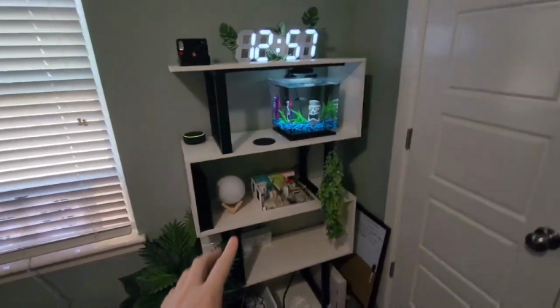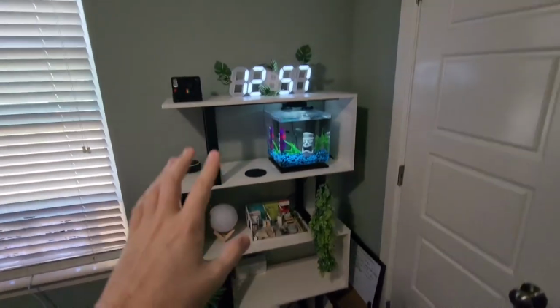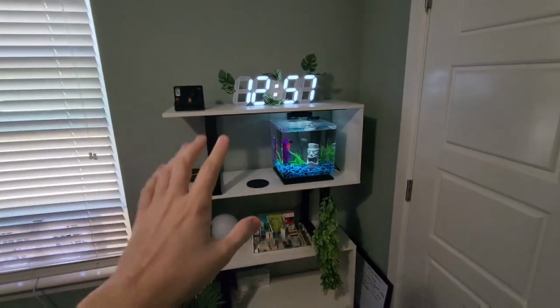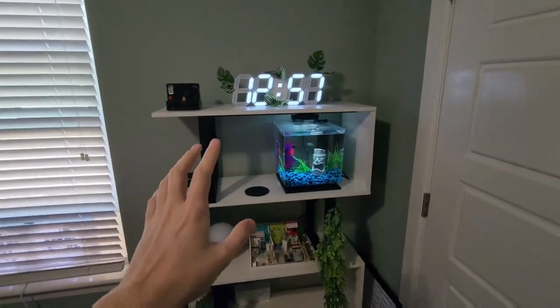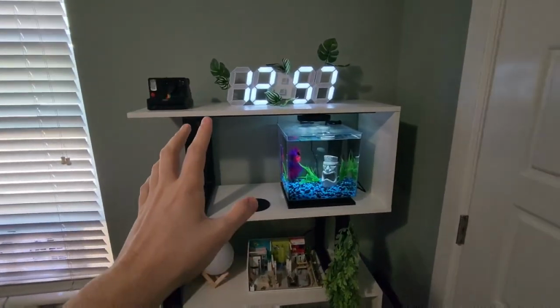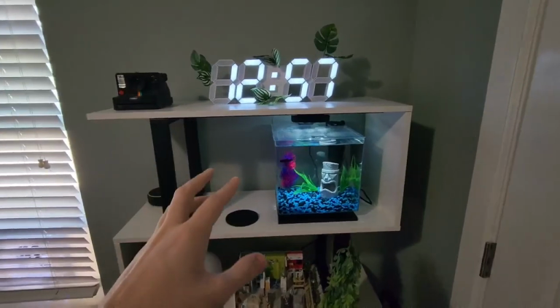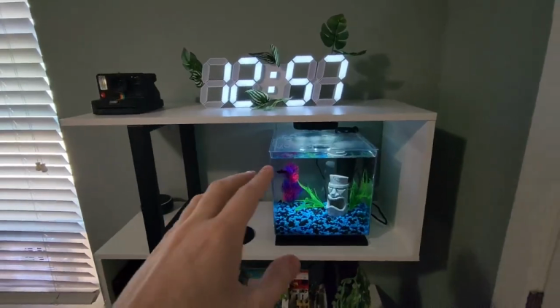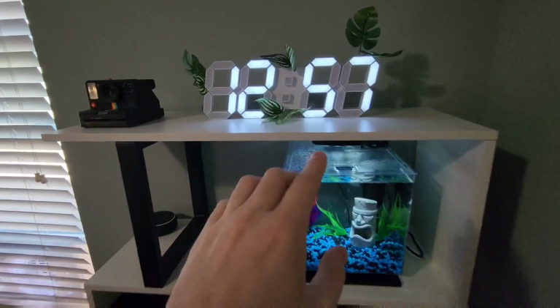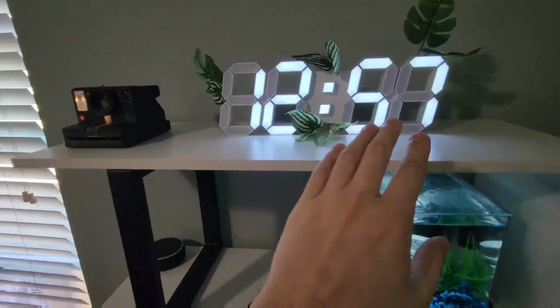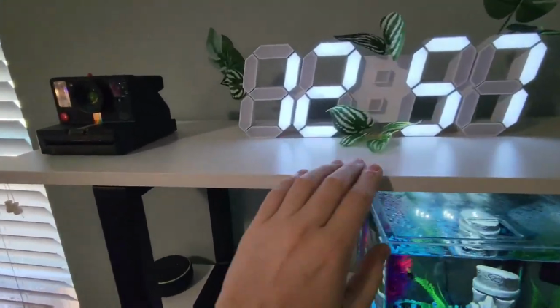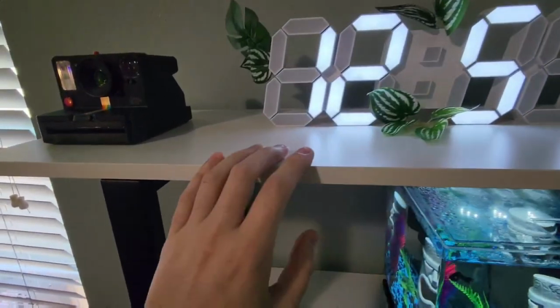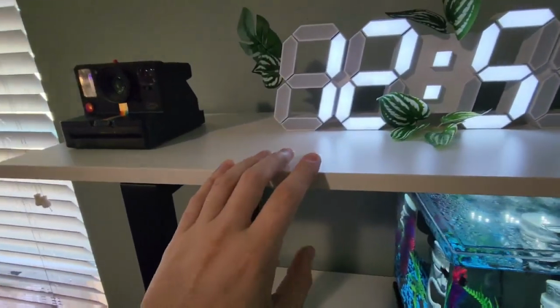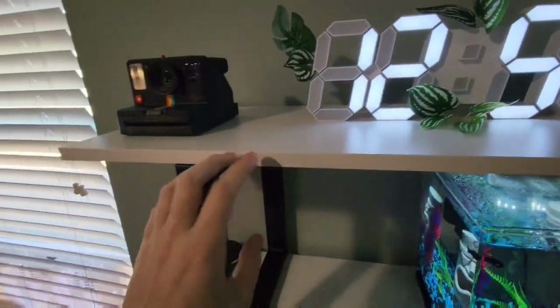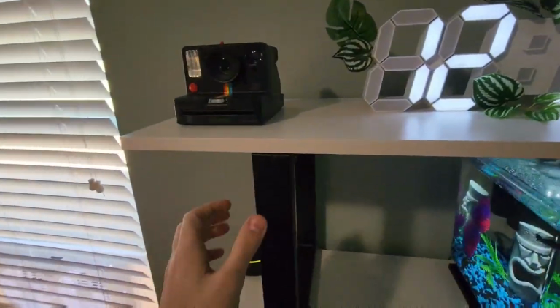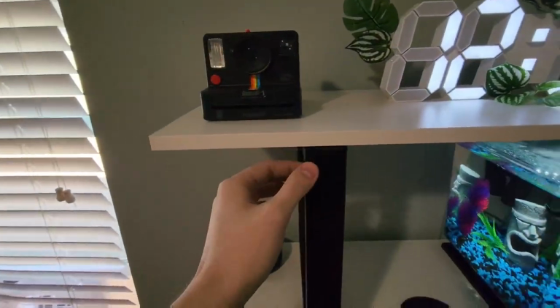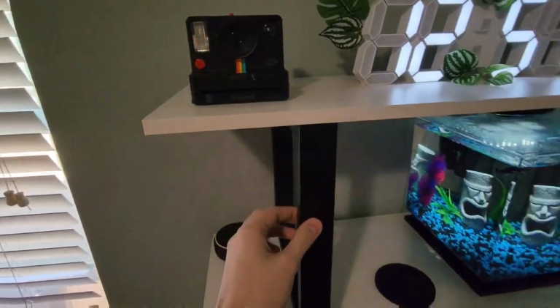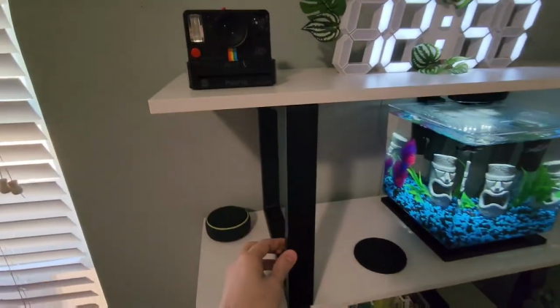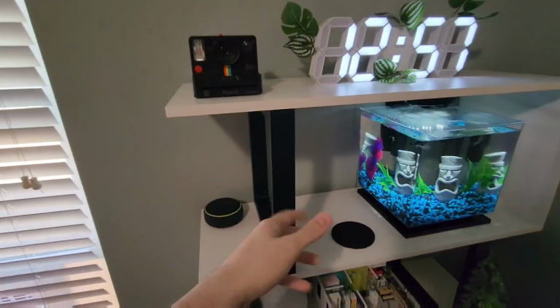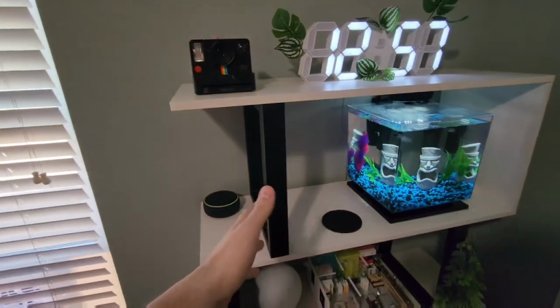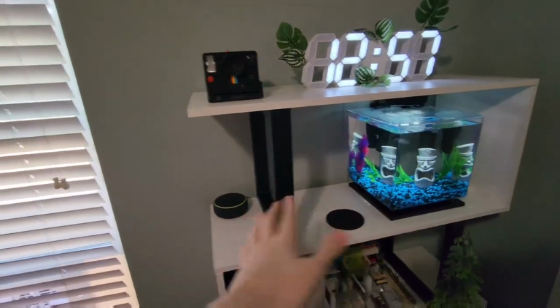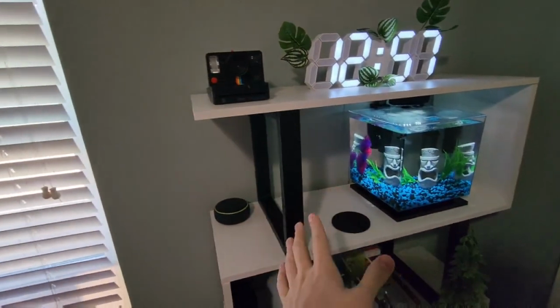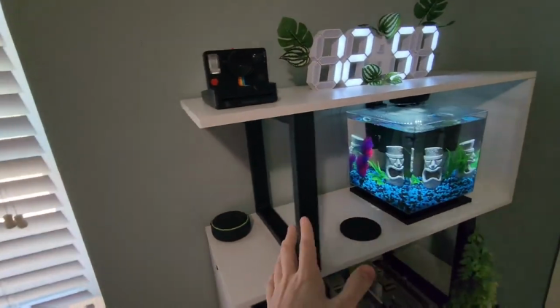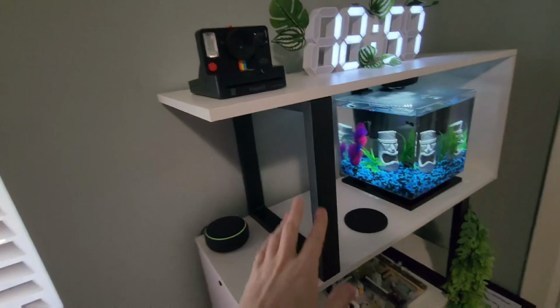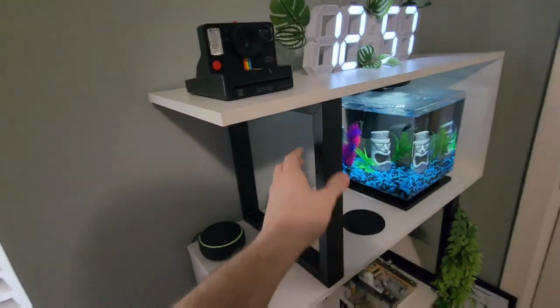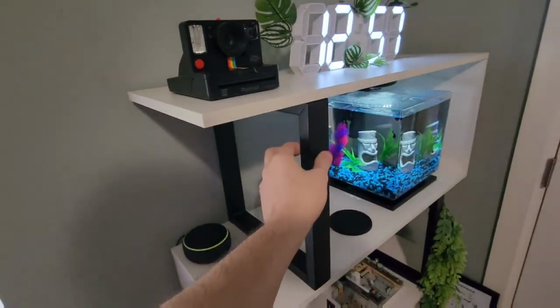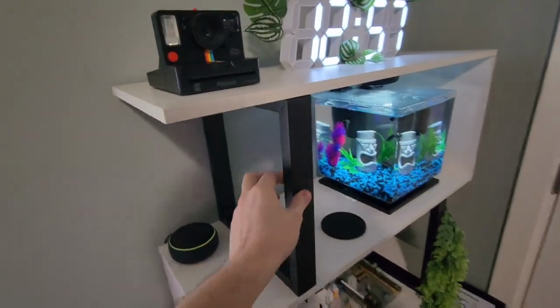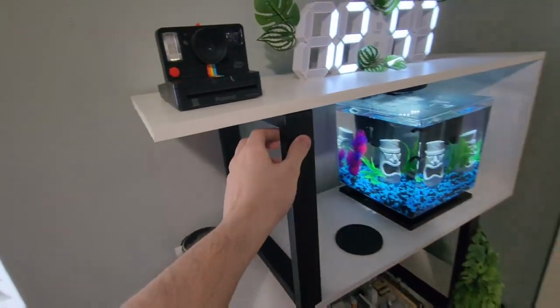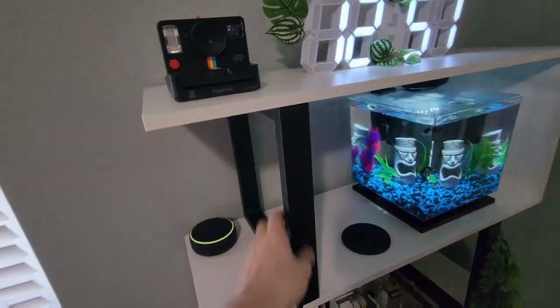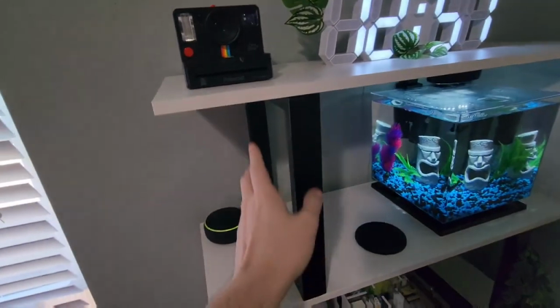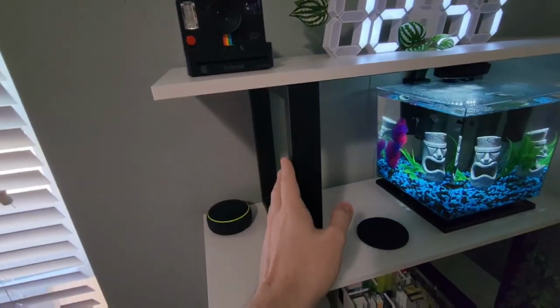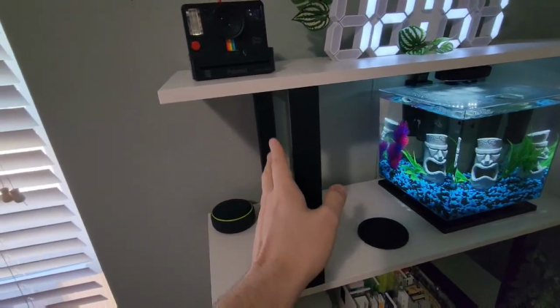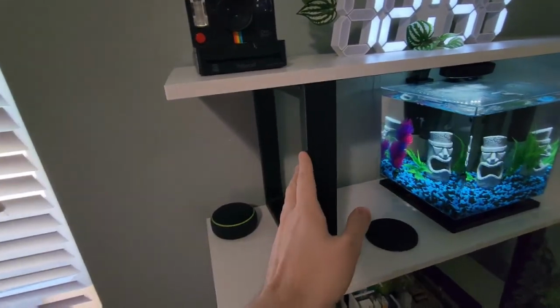You do have the five shelves on it, and this is going to be the white version. As far as the stand tier, there are a lot of models that are similar to this — you'll notice some of them are either glass, black, white, or chrome.